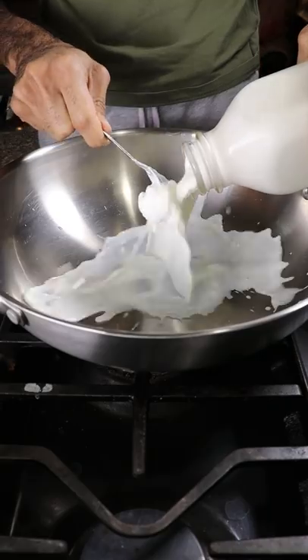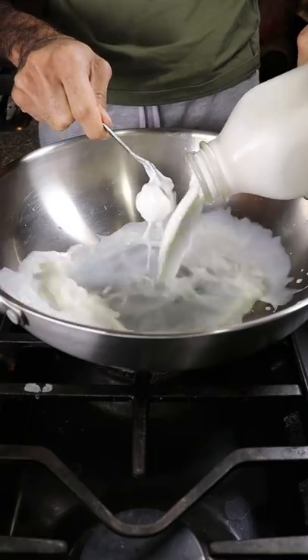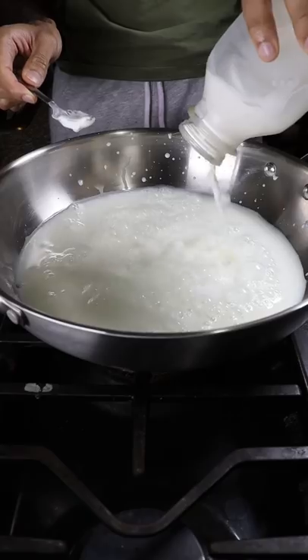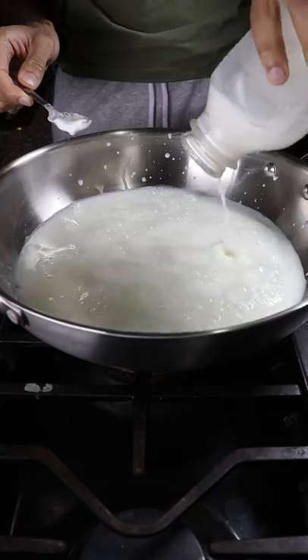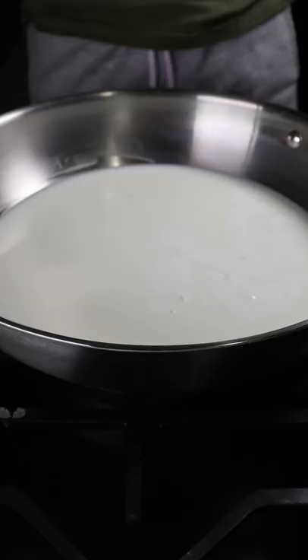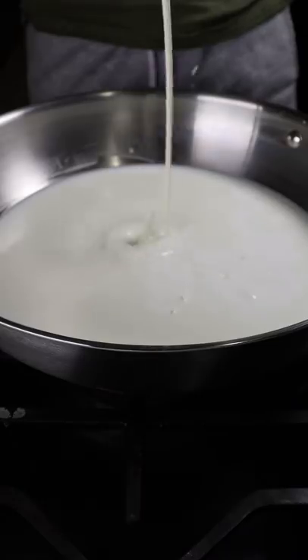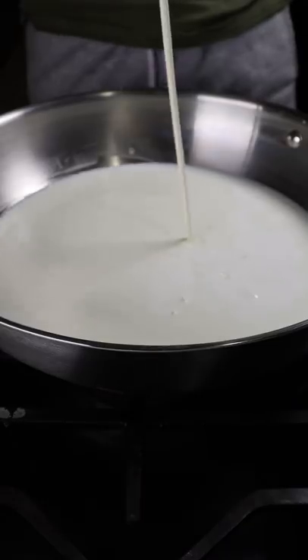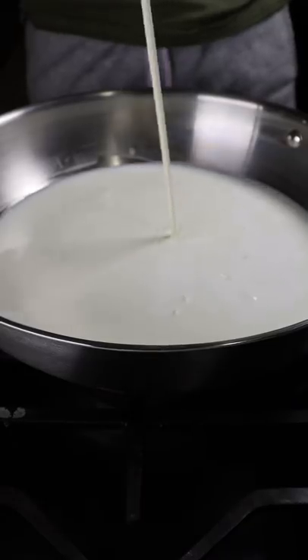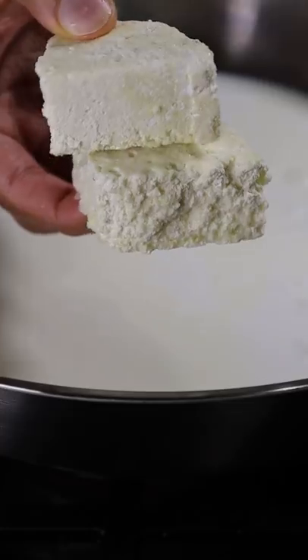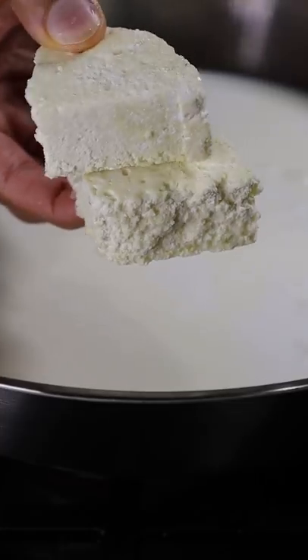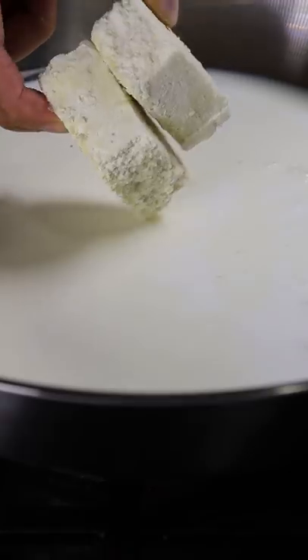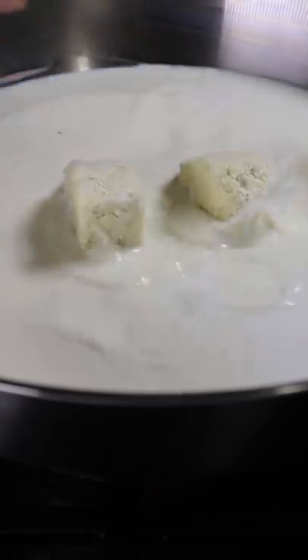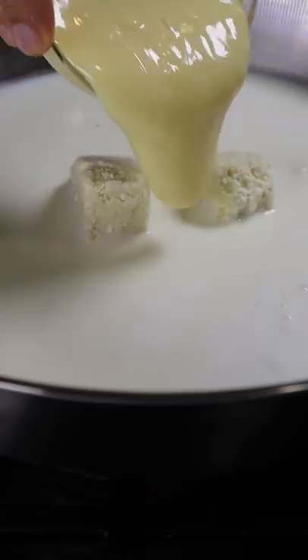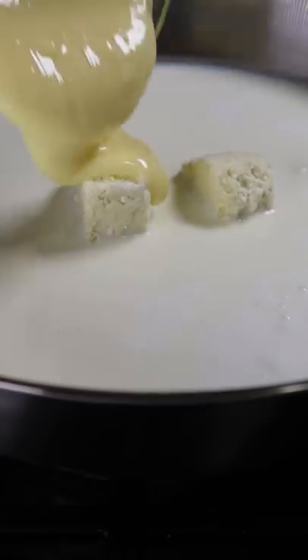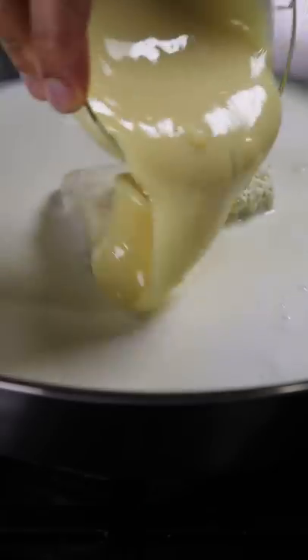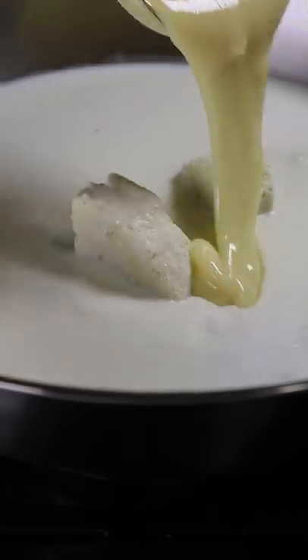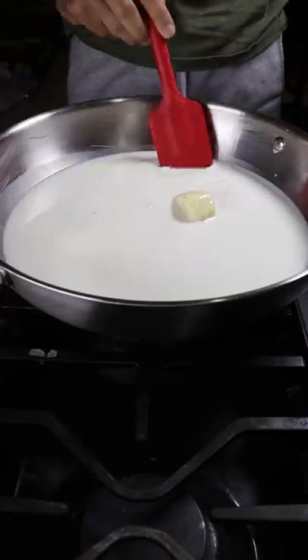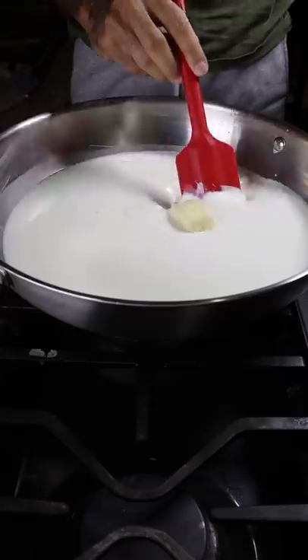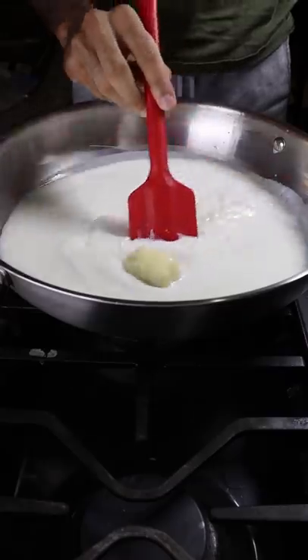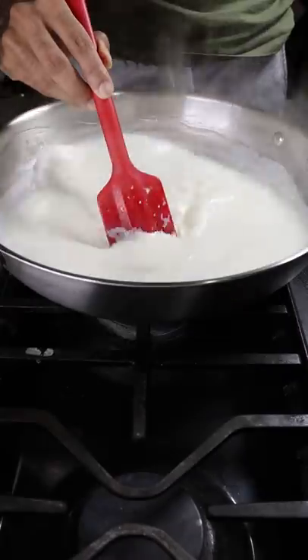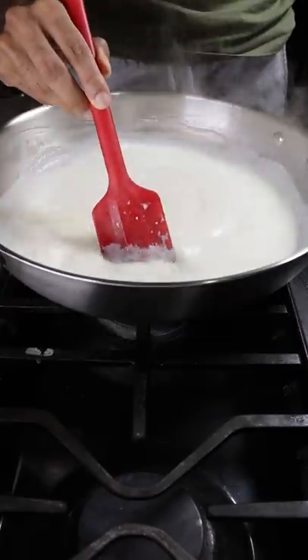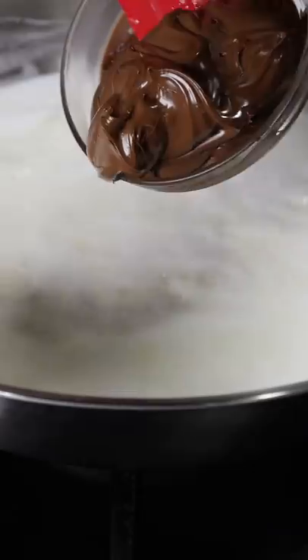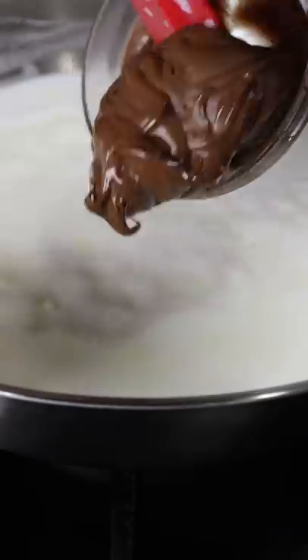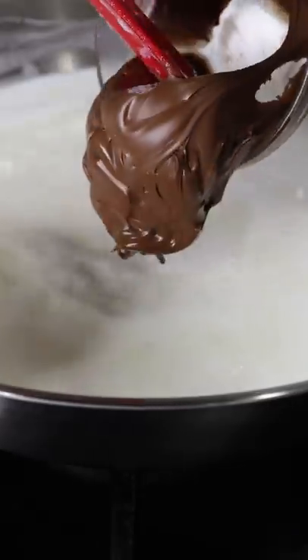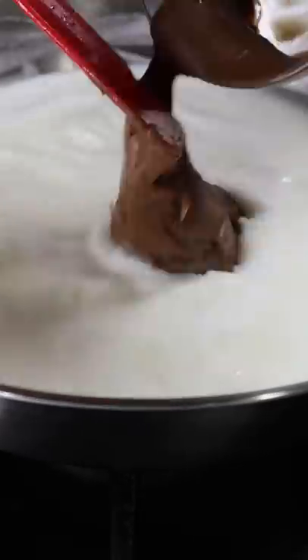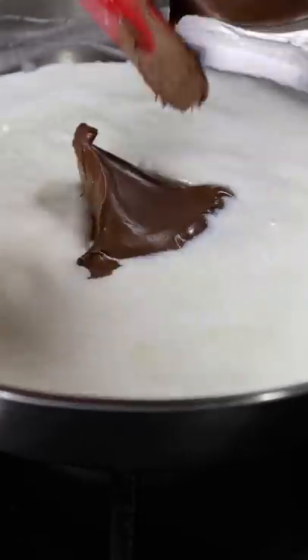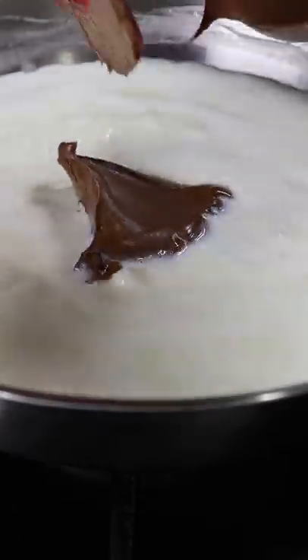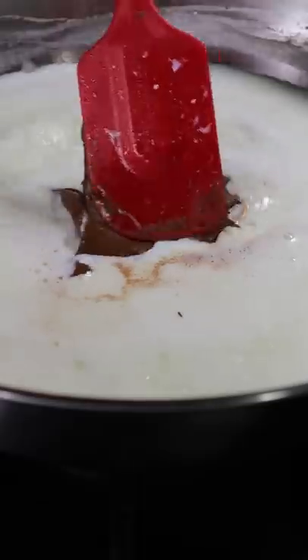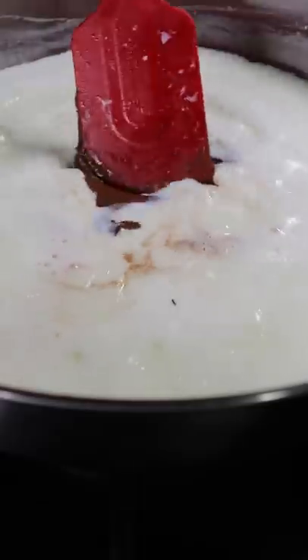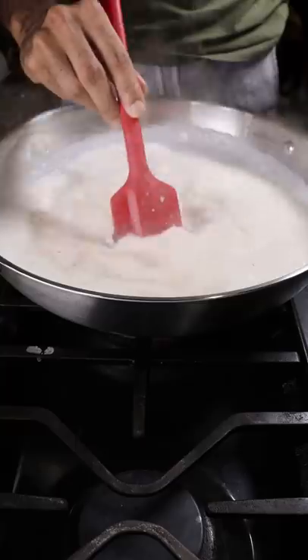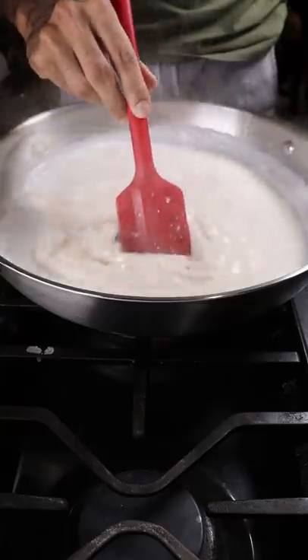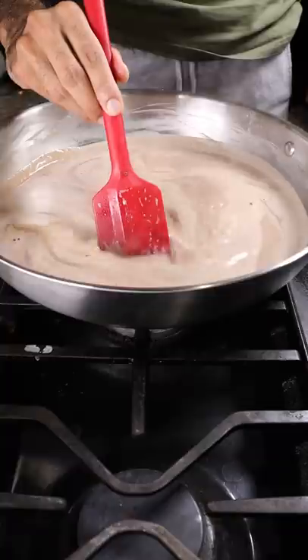In a large pan, add whole milk, heavy cream, milk solids, and sweetened condensed milk. Reduce this on medium heat for a few minutes before adding in your Nutella and roasted hazelnuts.